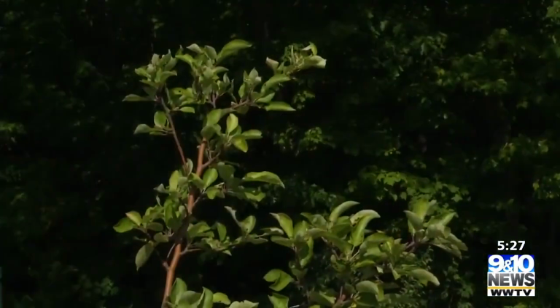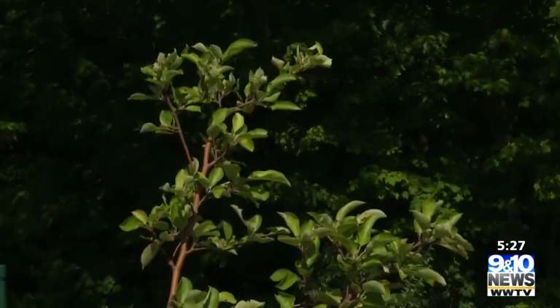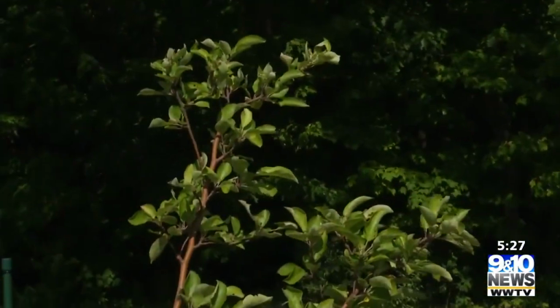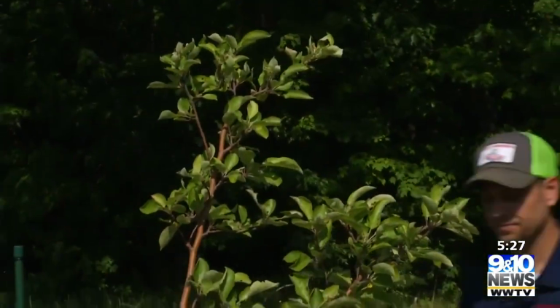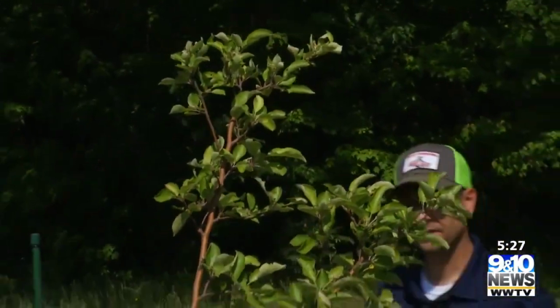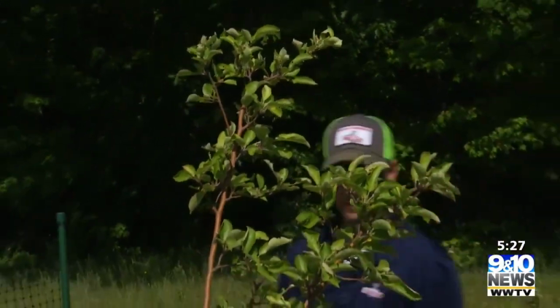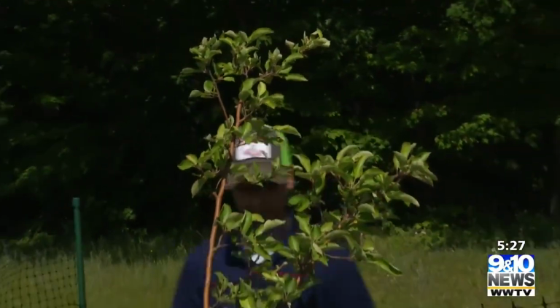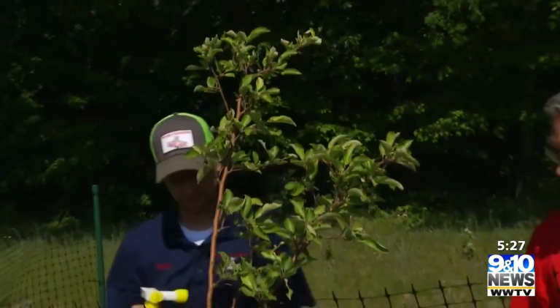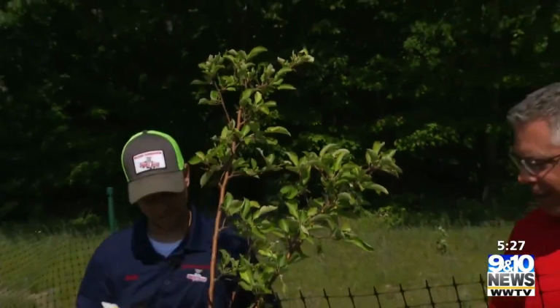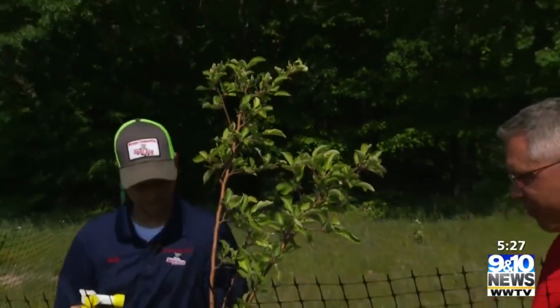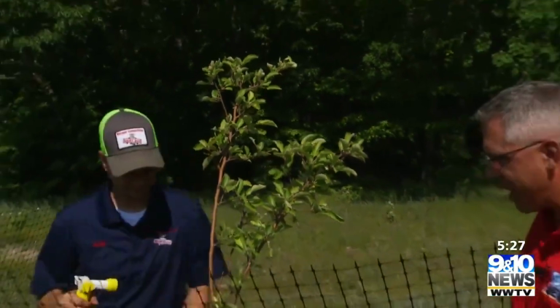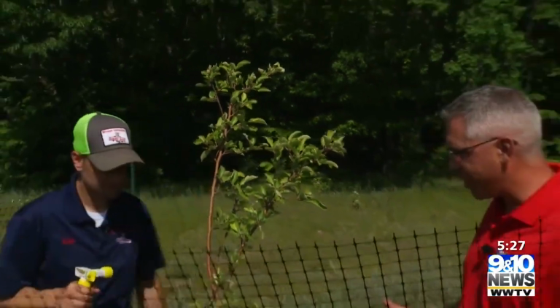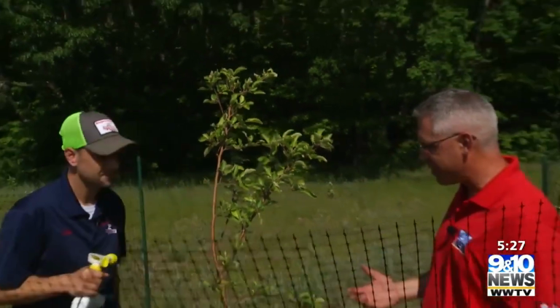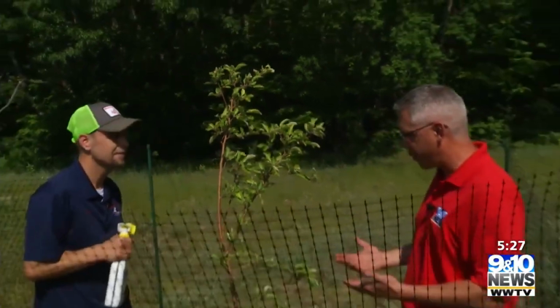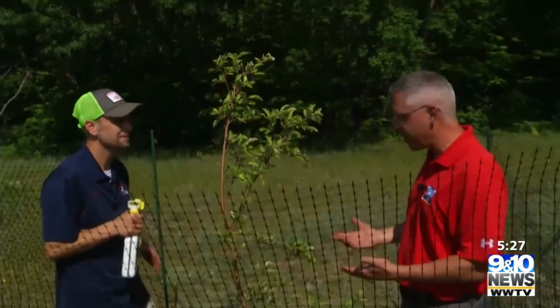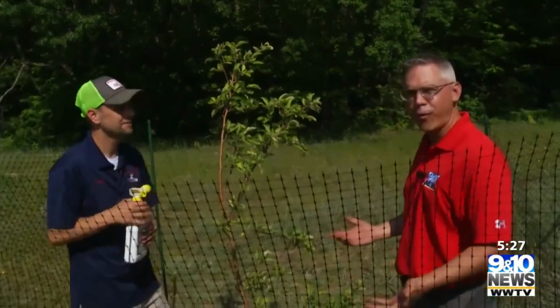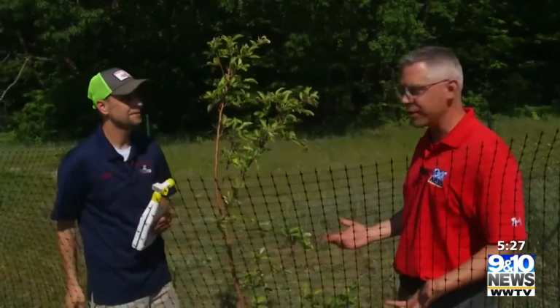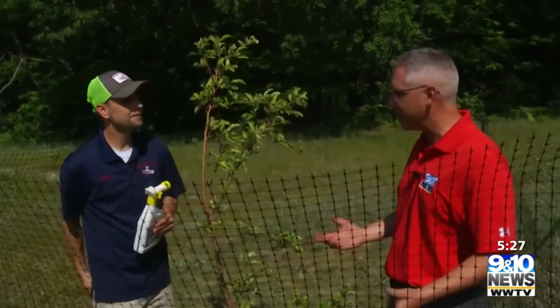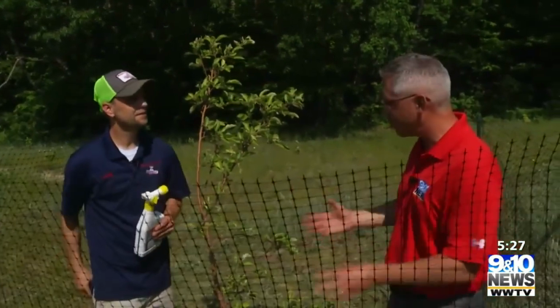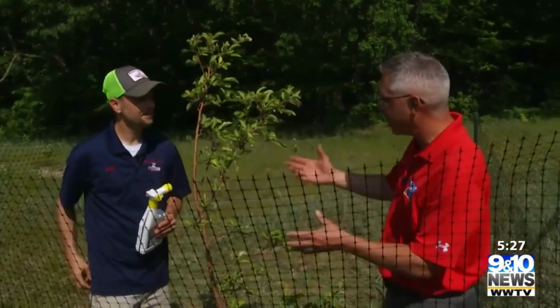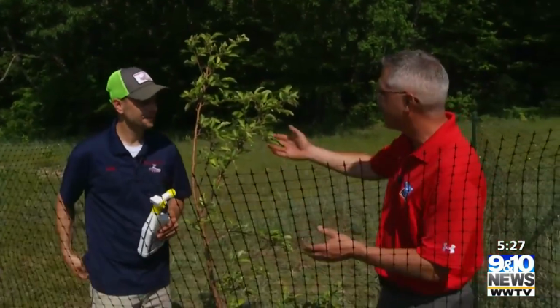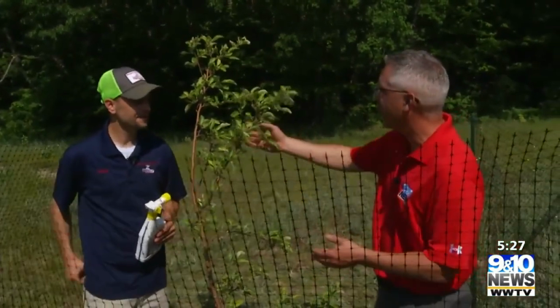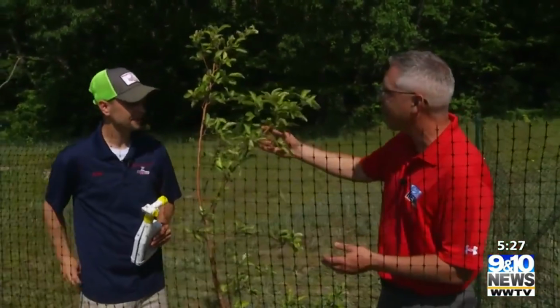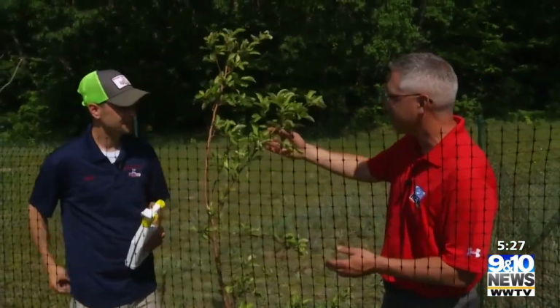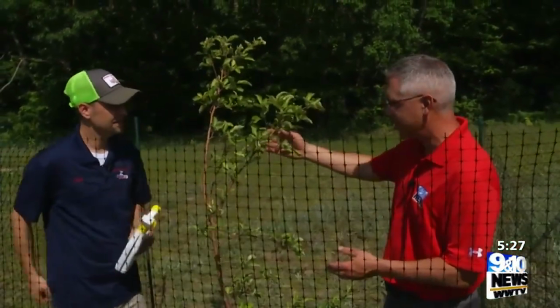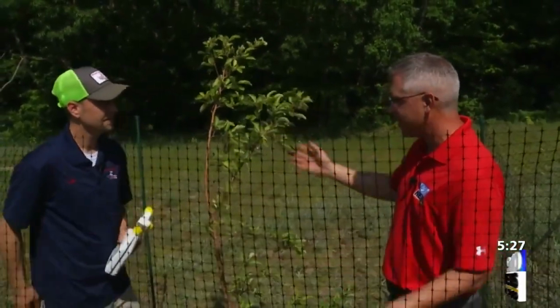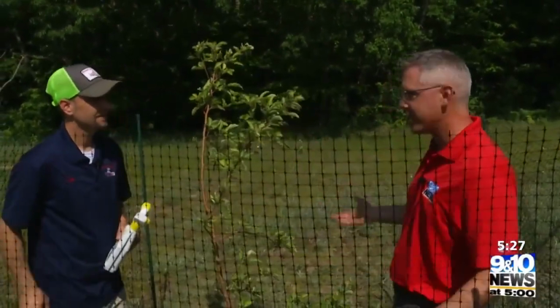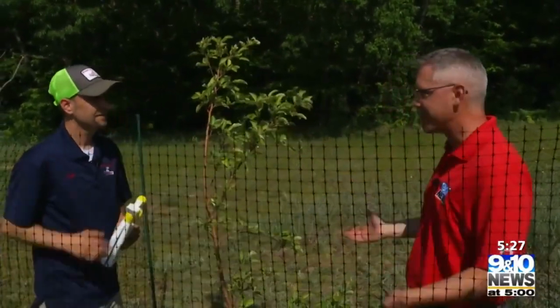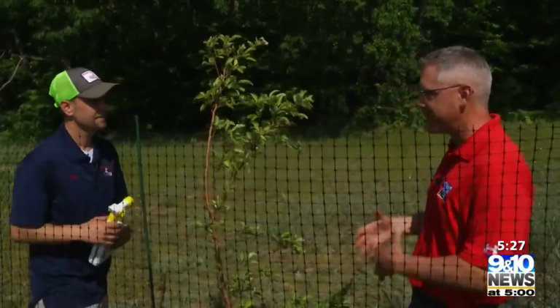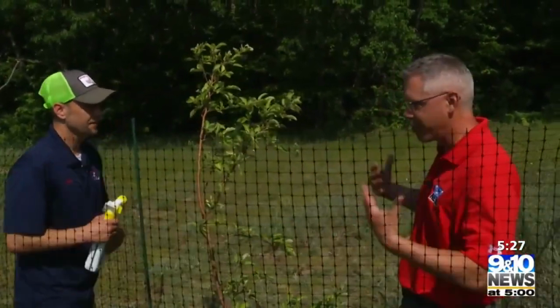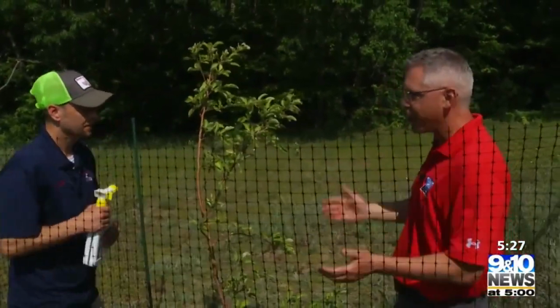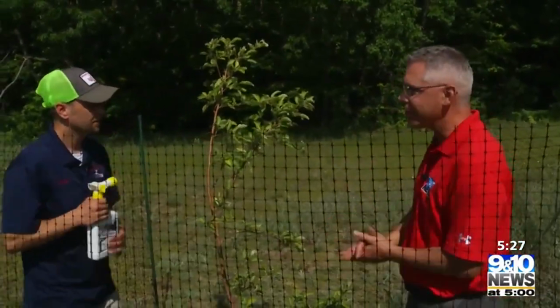Apple tree. We've had it about three or four years now. It looks pretty good, growing nicely. What's the next step to keep it growing nicely?